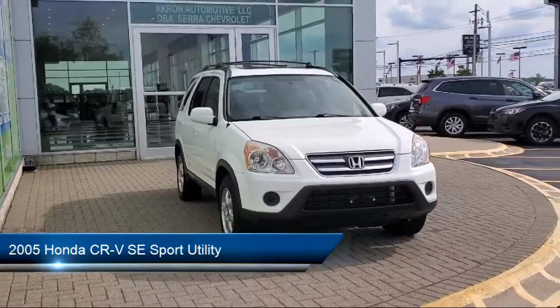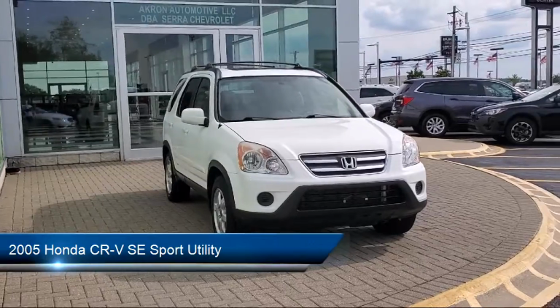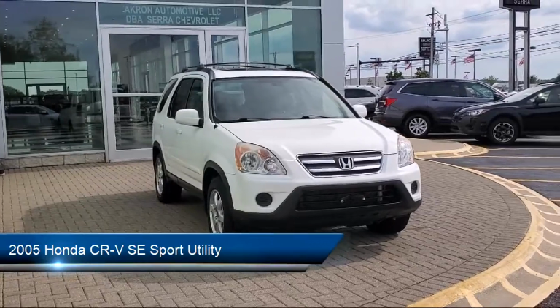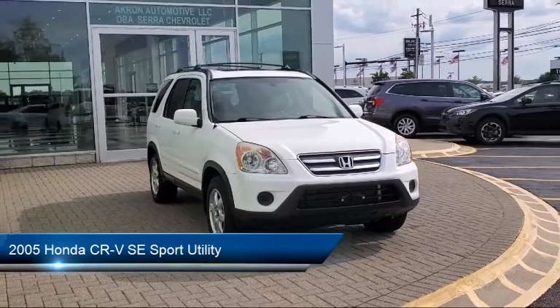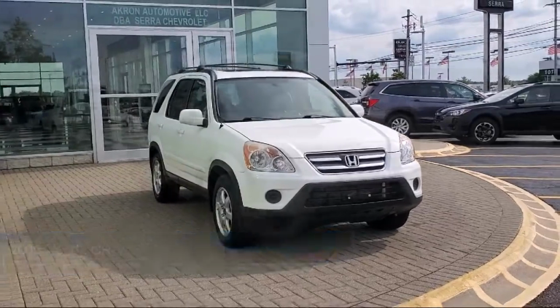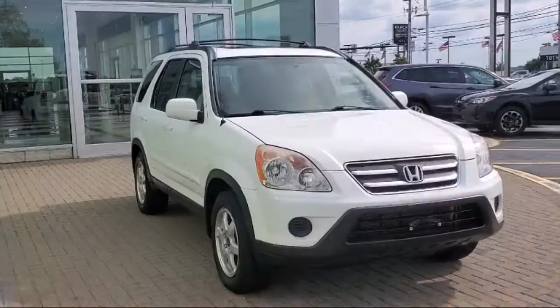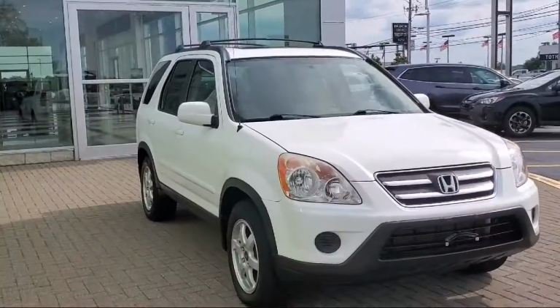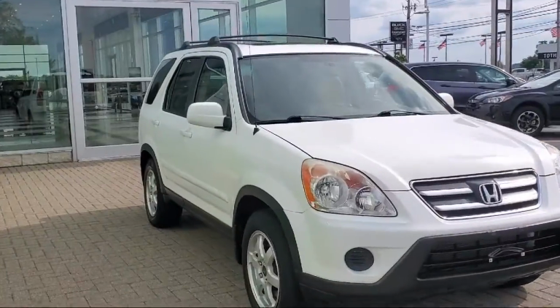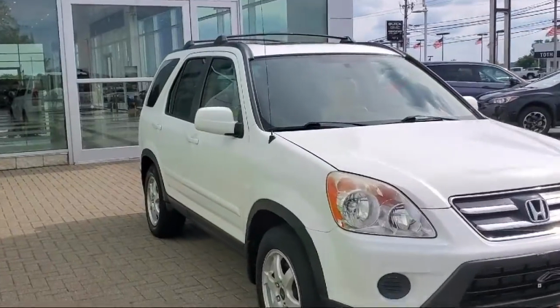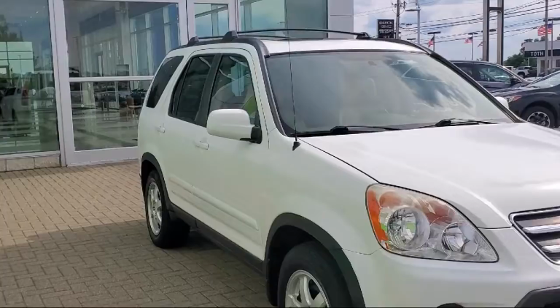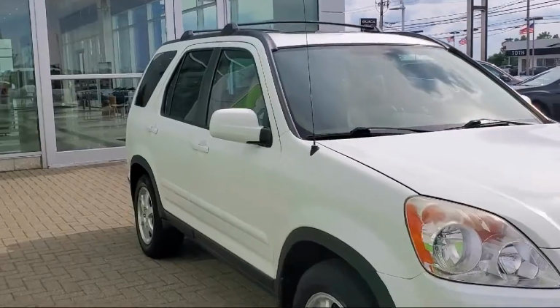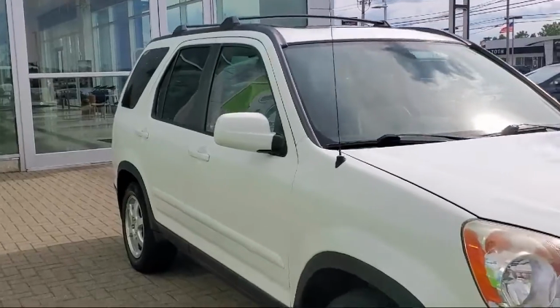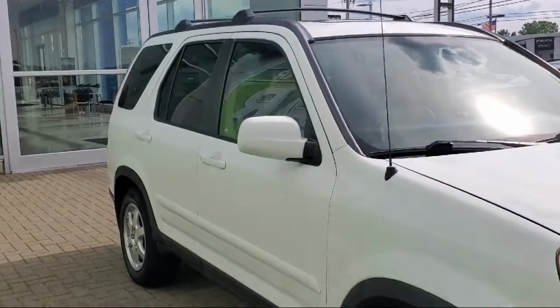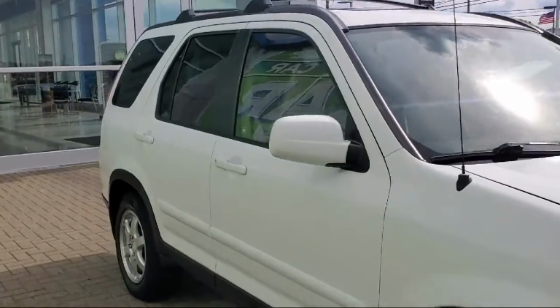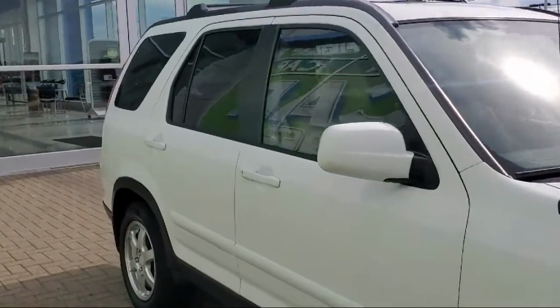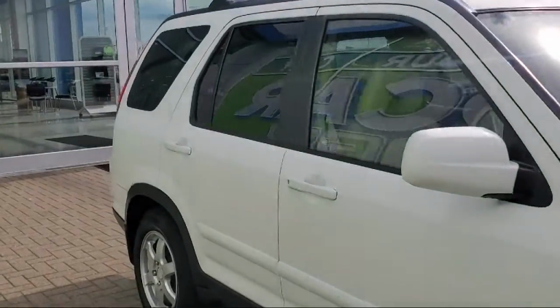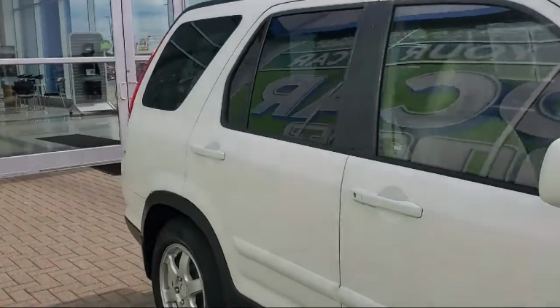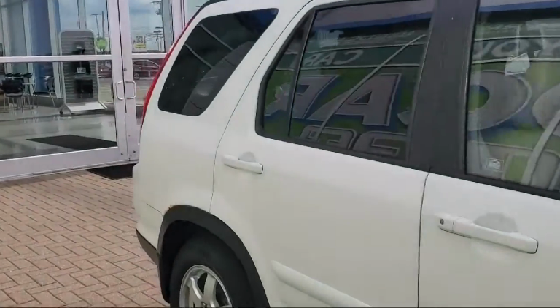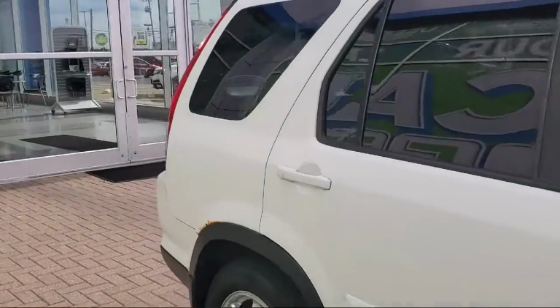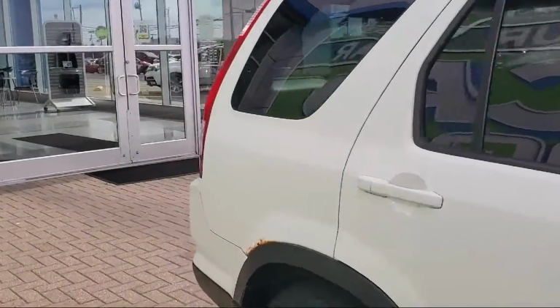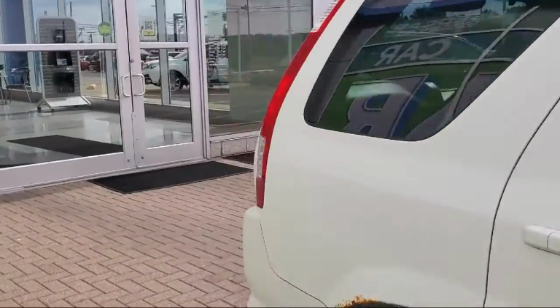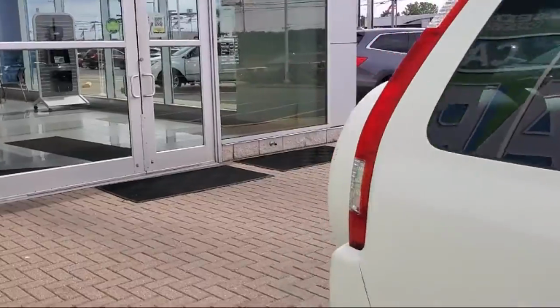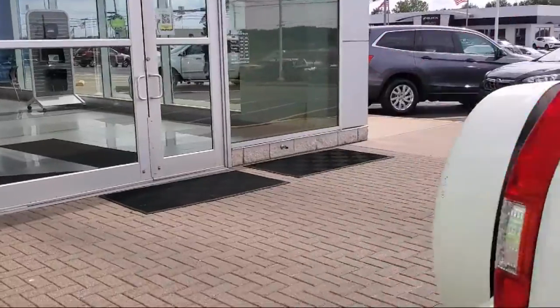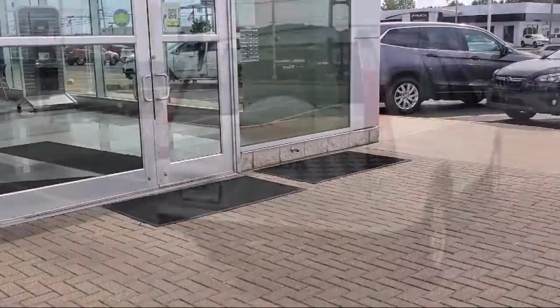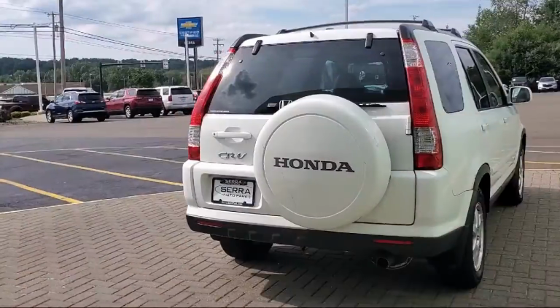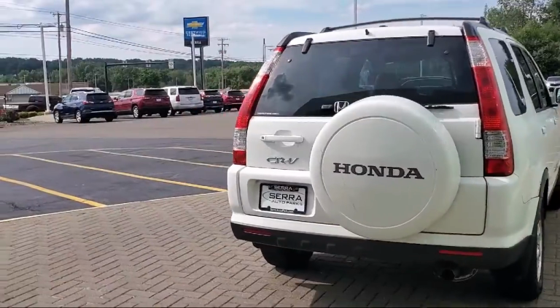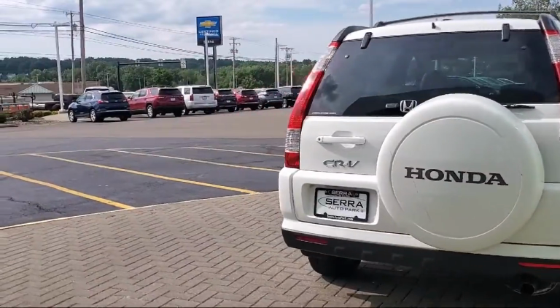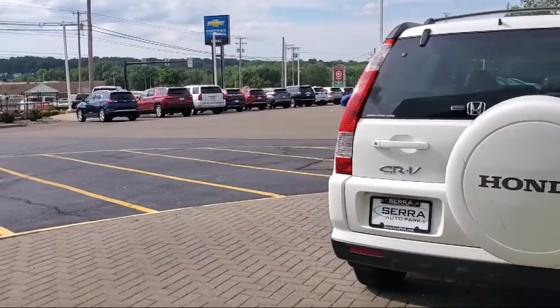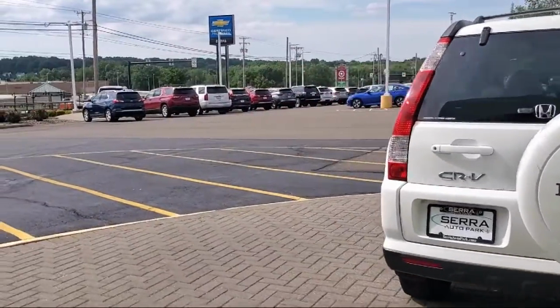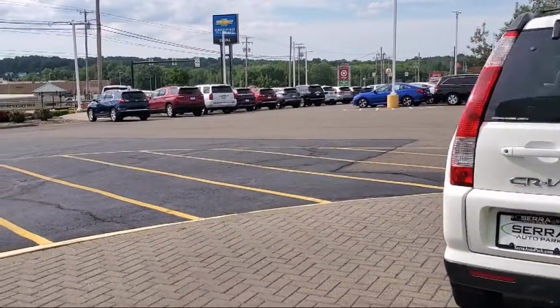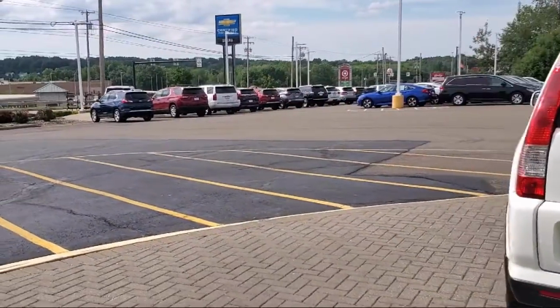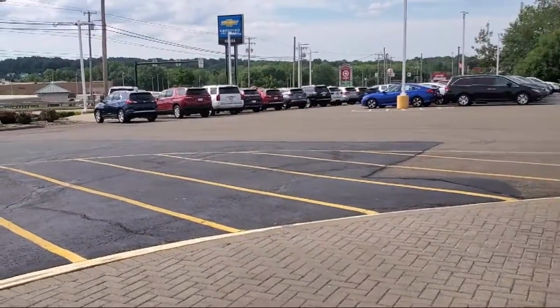It also features a leather steering wheel with auto tilt-away, heated front seats, steering wheel controls, electronic stability control, alloy wheels, speed sensing steering, air conditioning, and has less than 85,000 miles on the odometer.